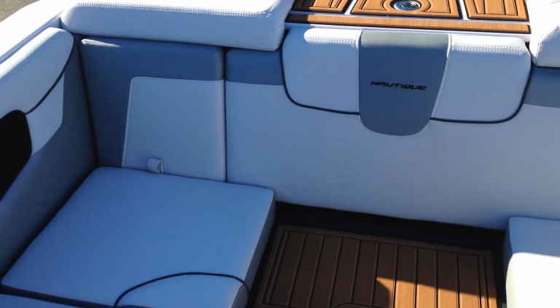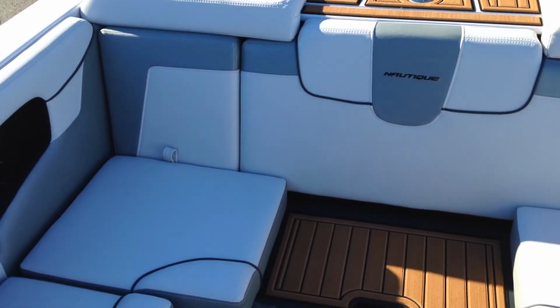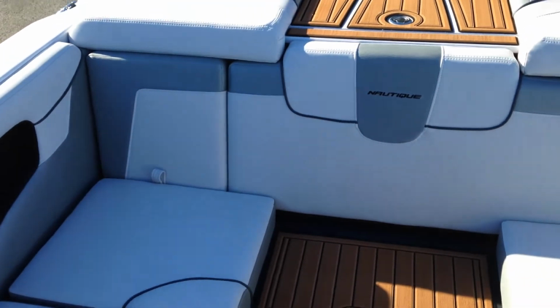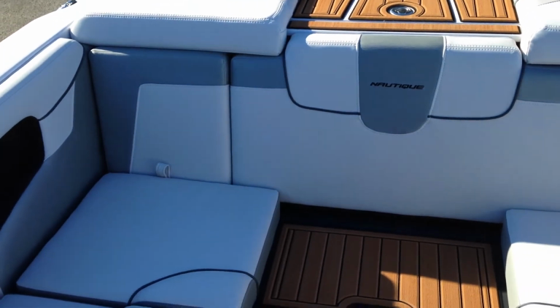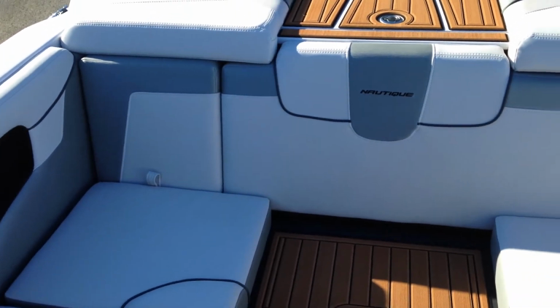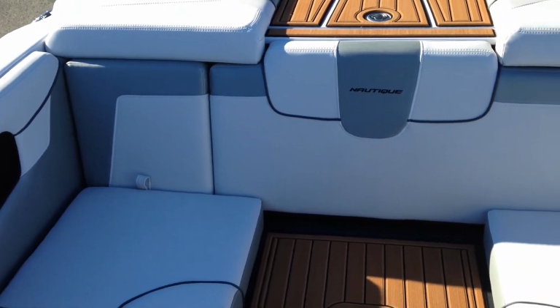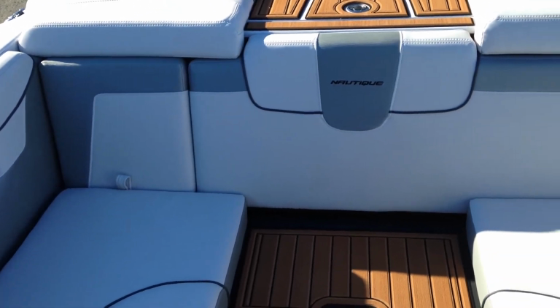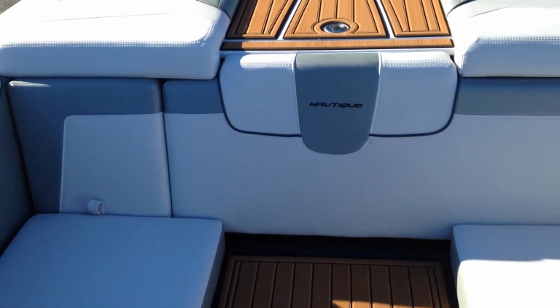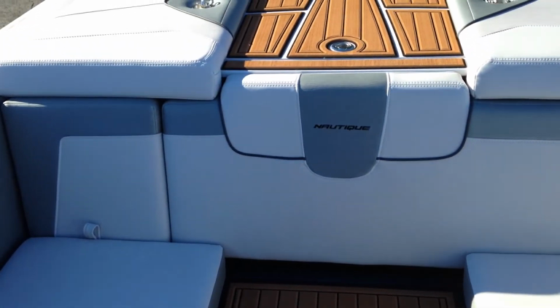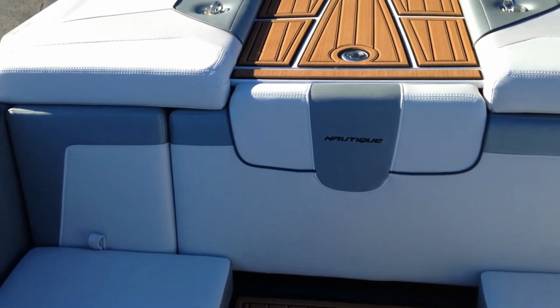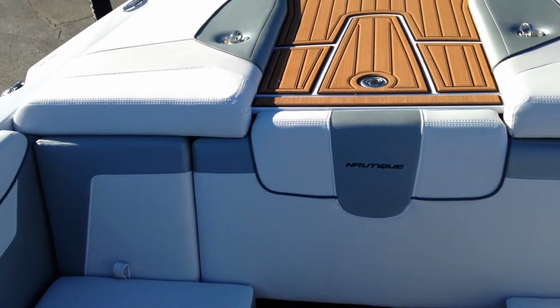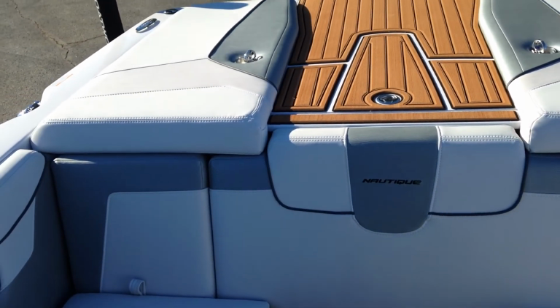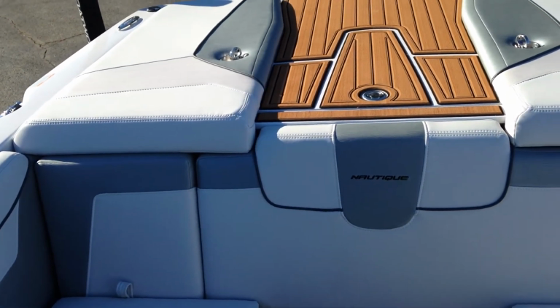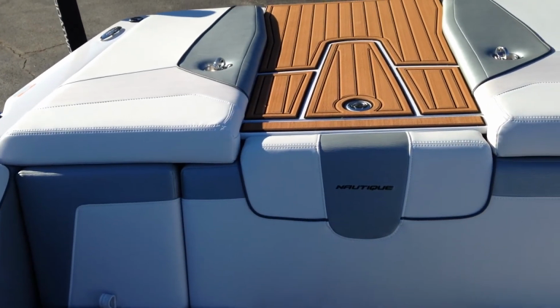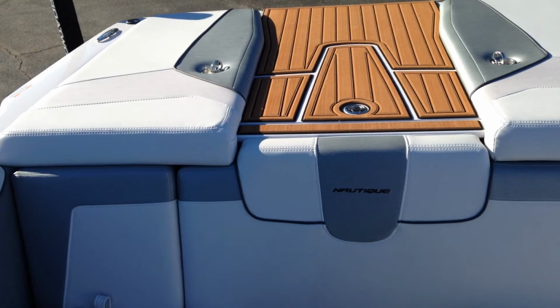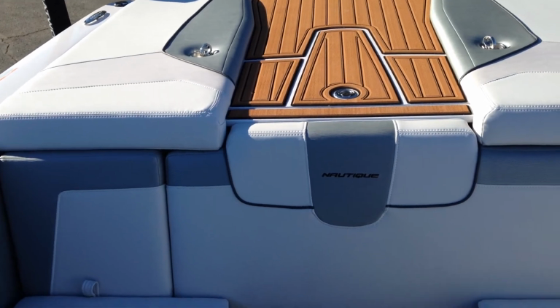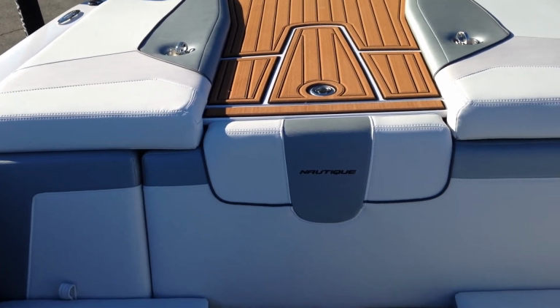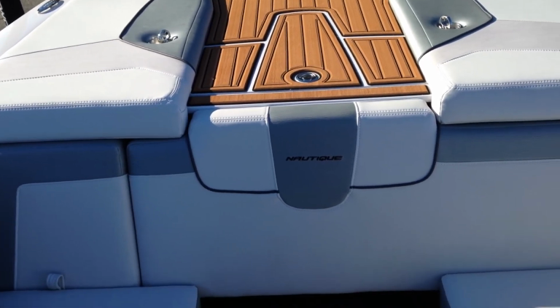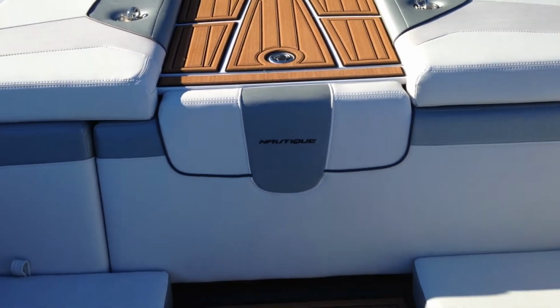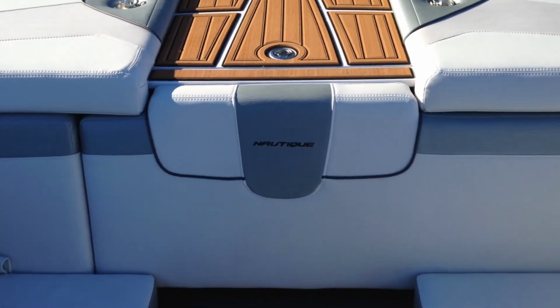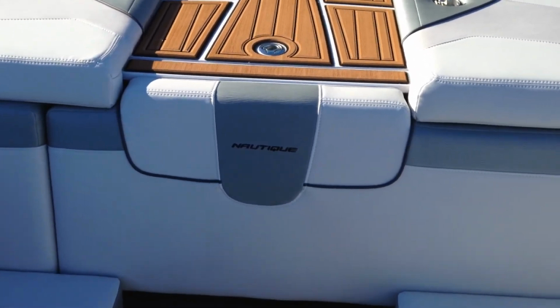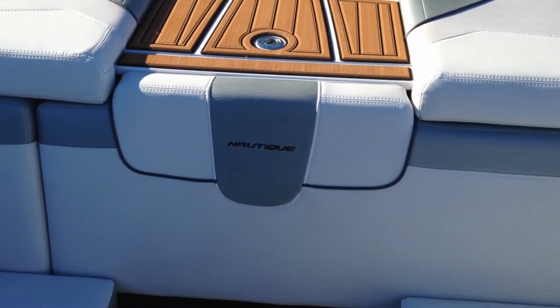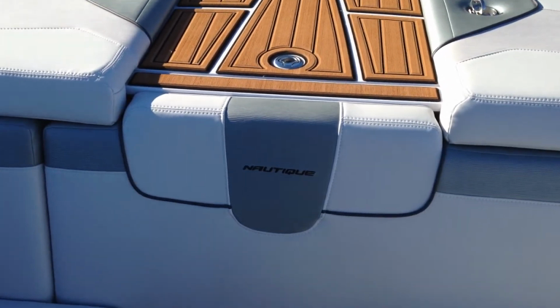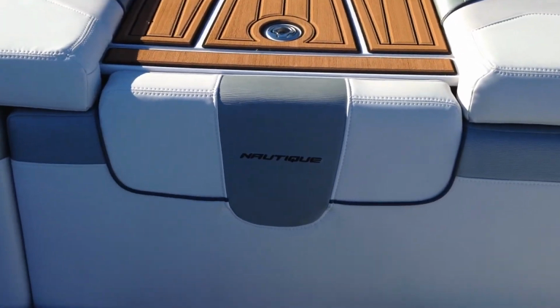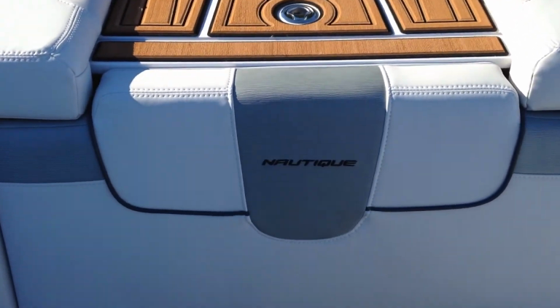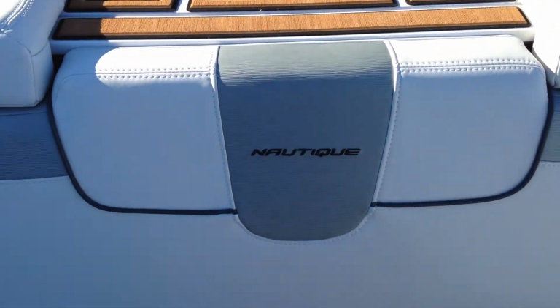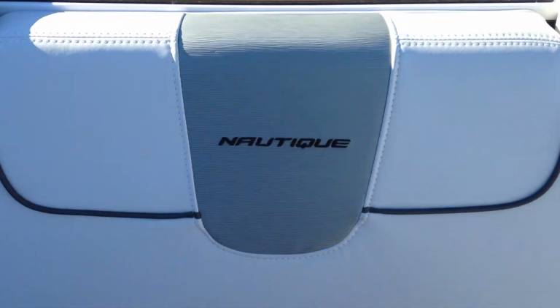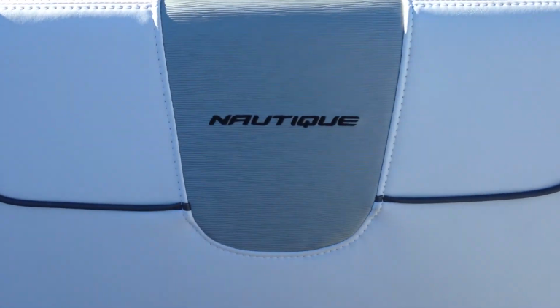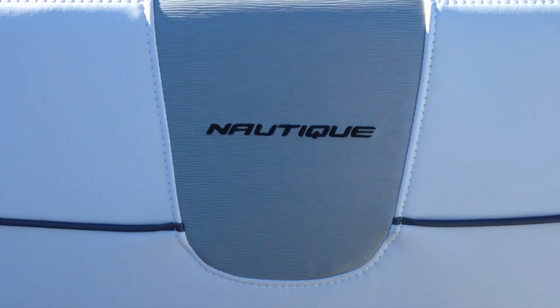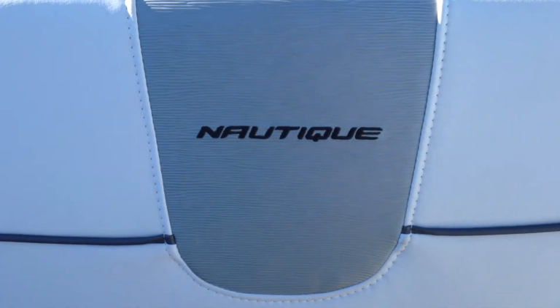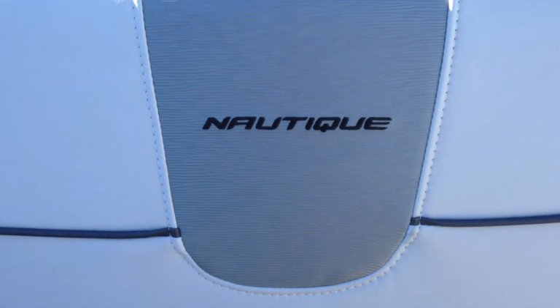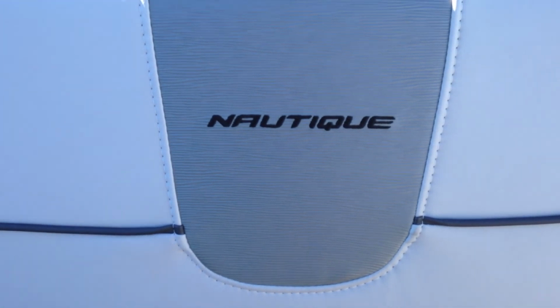If you have any more questions about this 2014 Sport Nautique 200, give Michael a call at IN3 Boatworks: 317-845-9253.